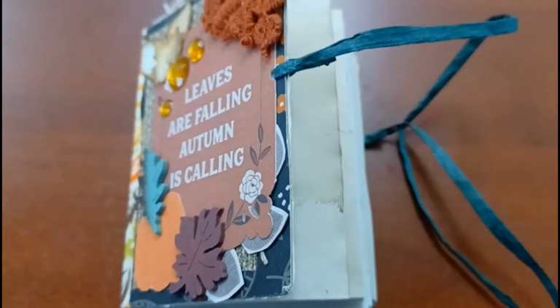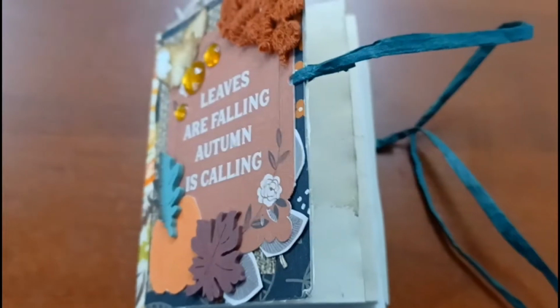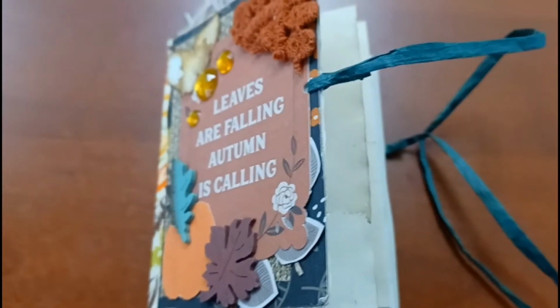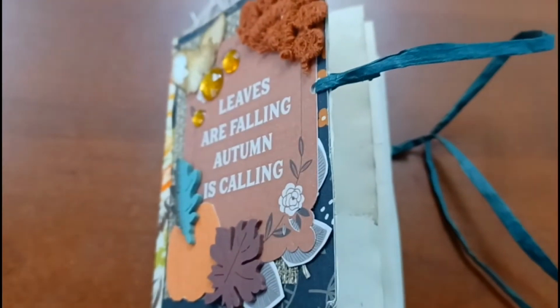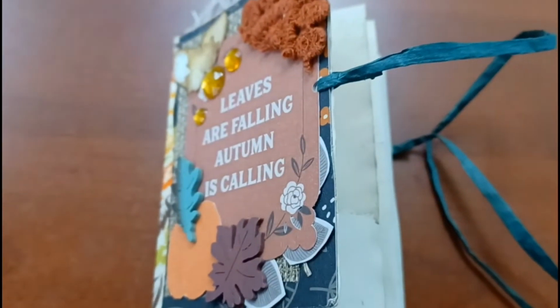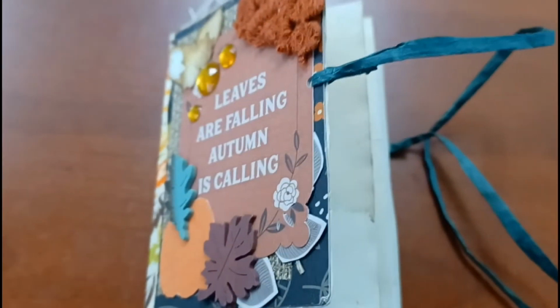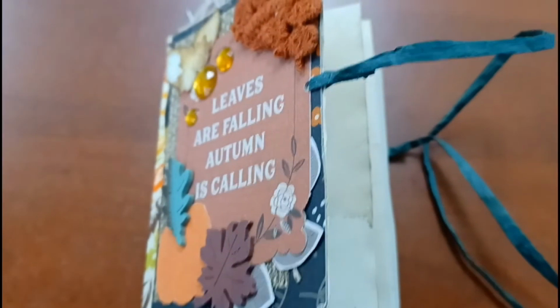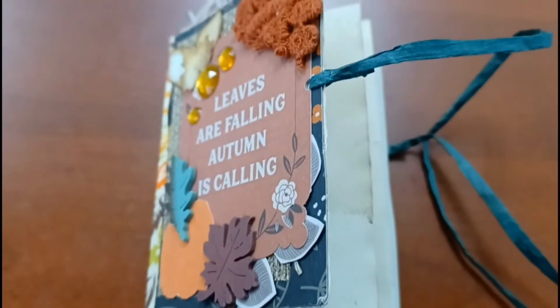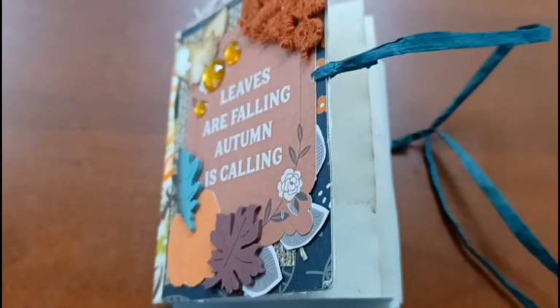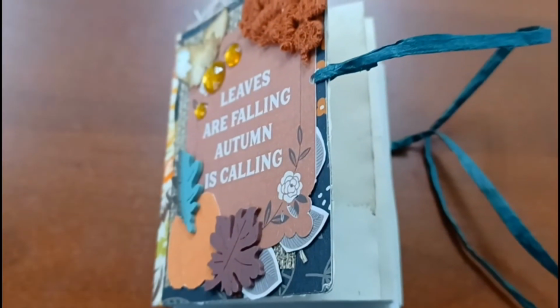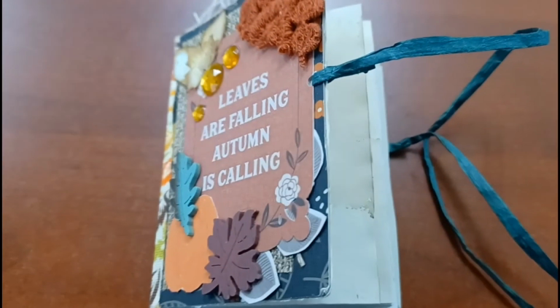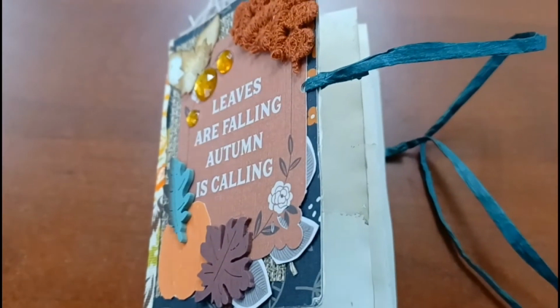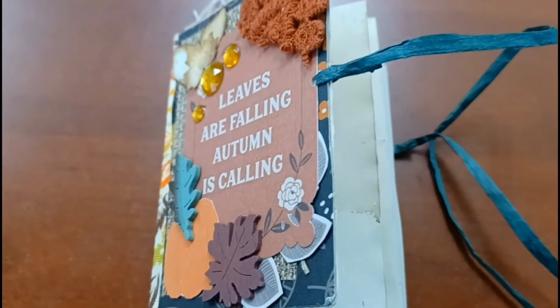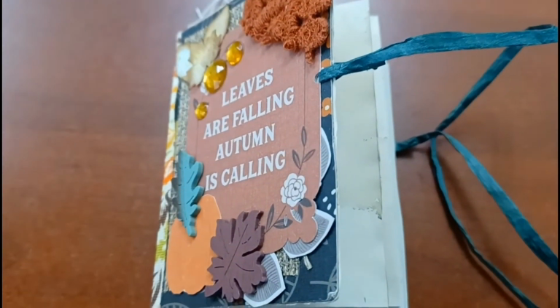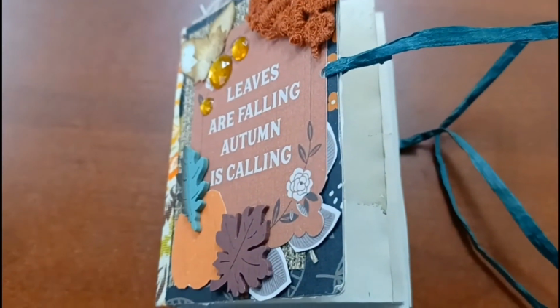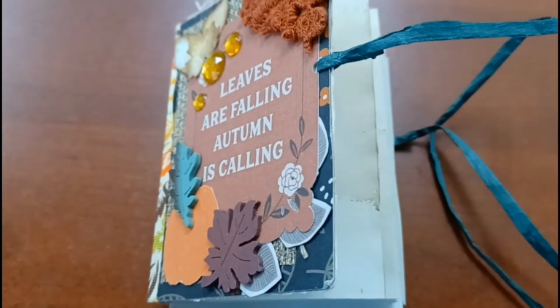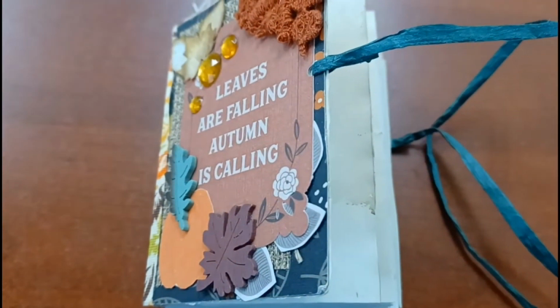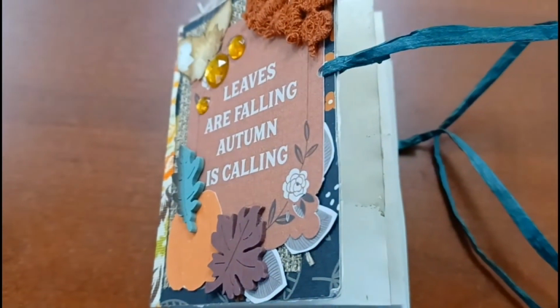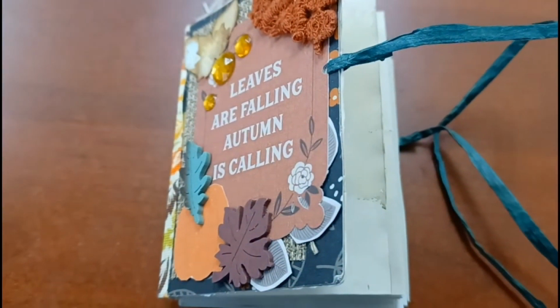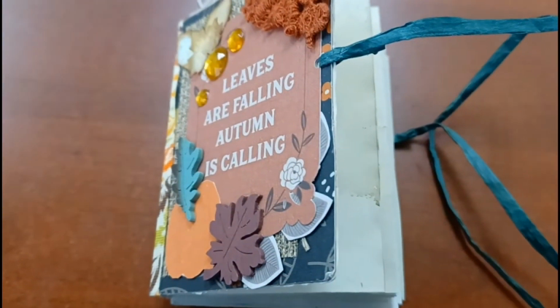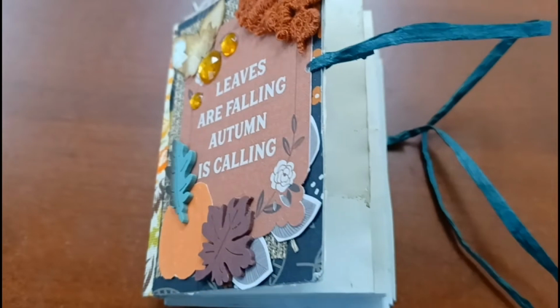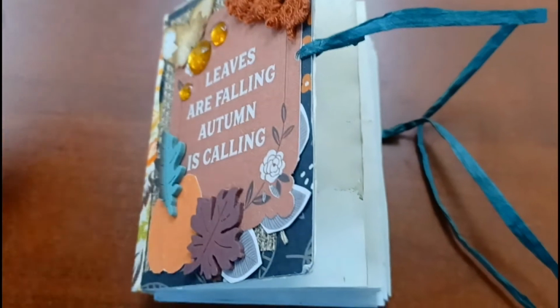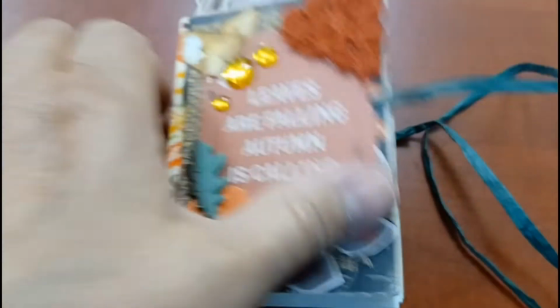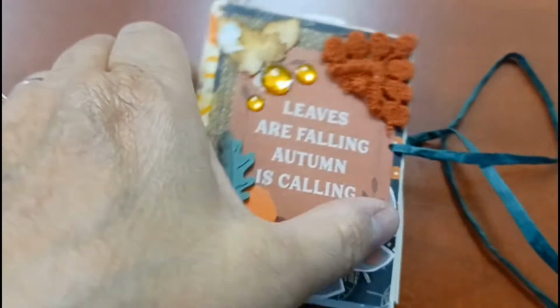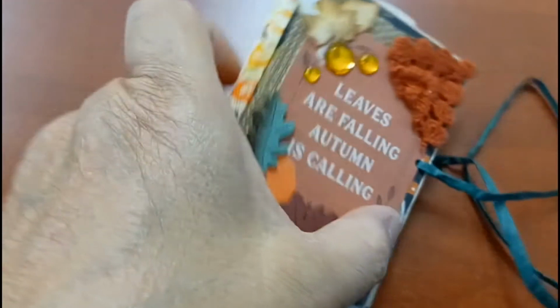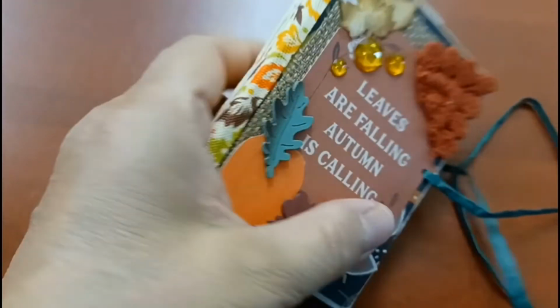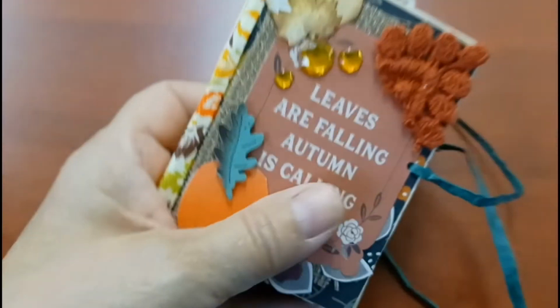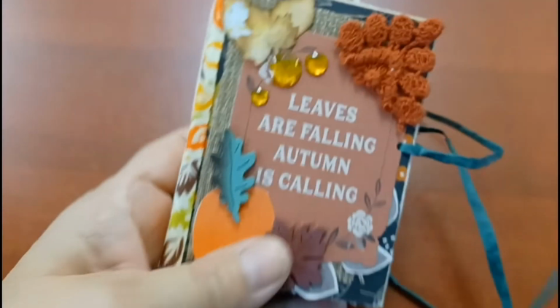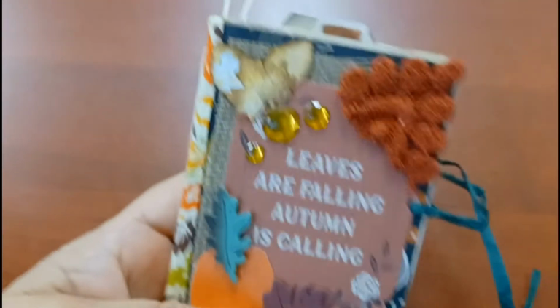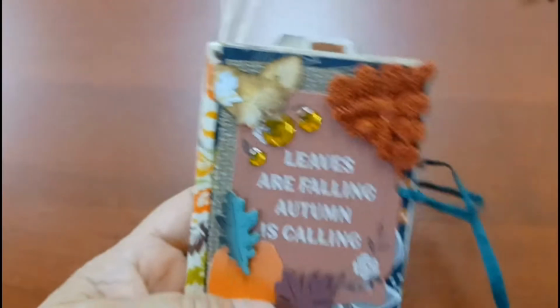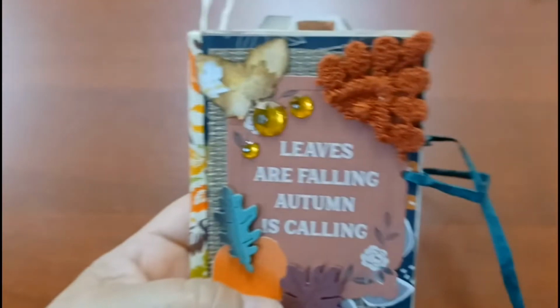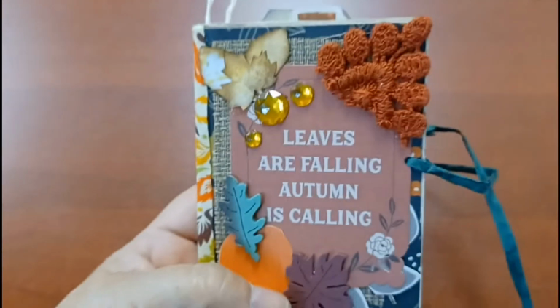Okay guys, this is a pretty quick flip through of the little mini journal I made on my live stream.